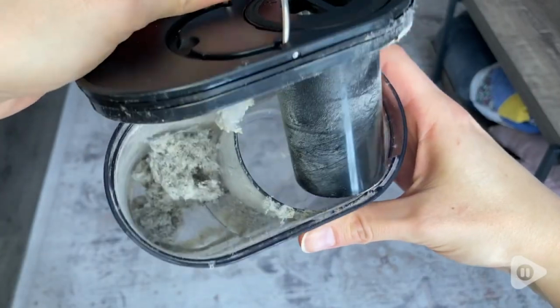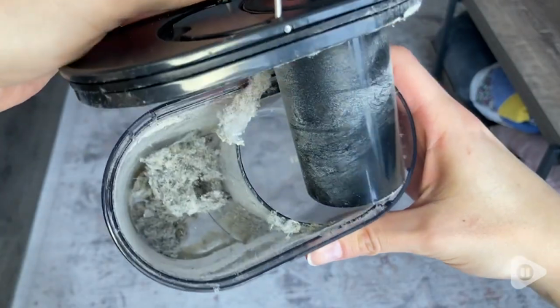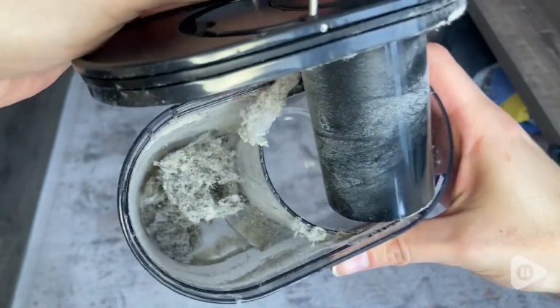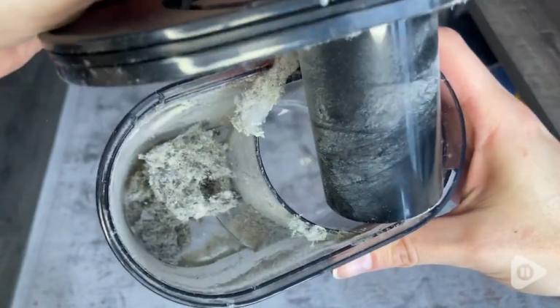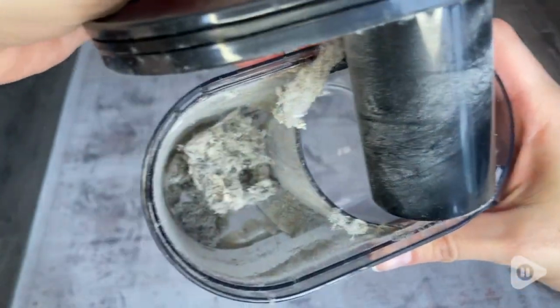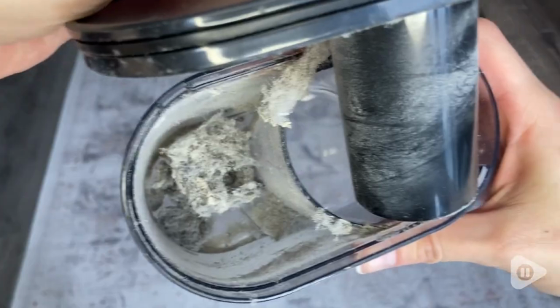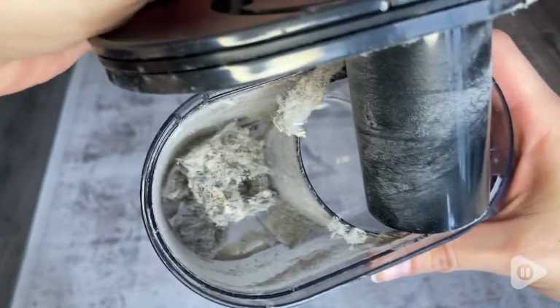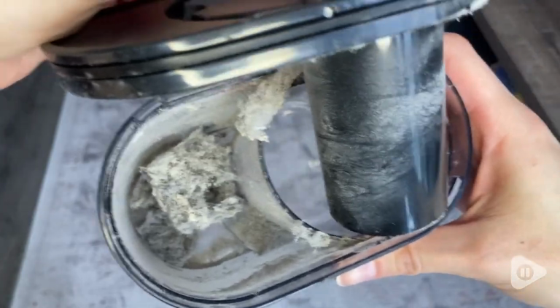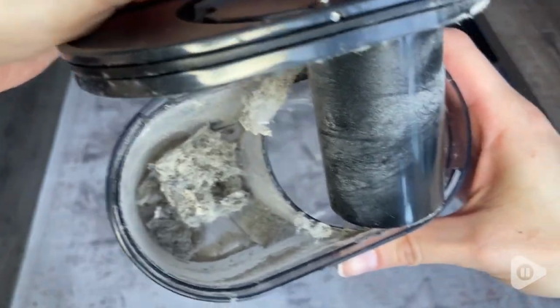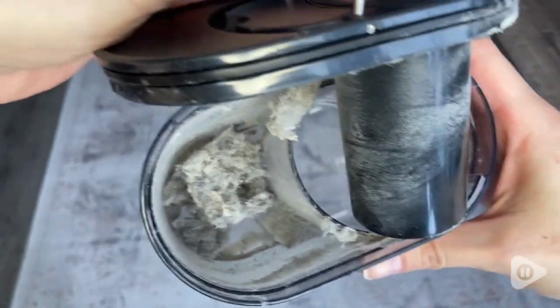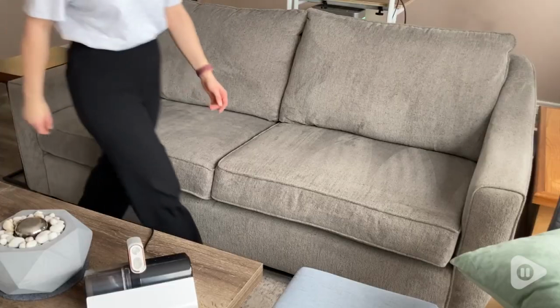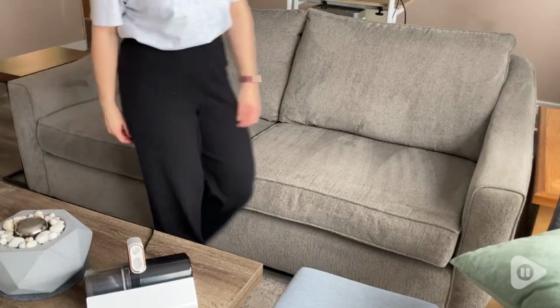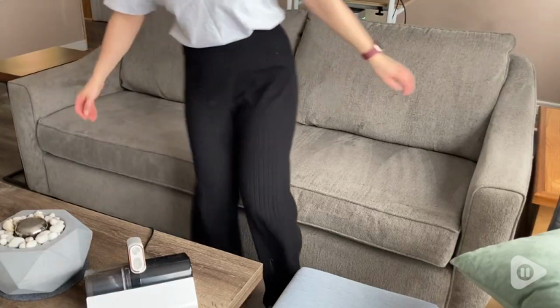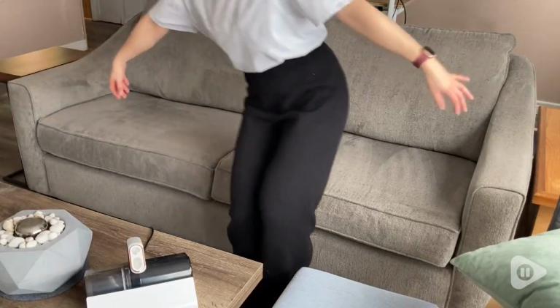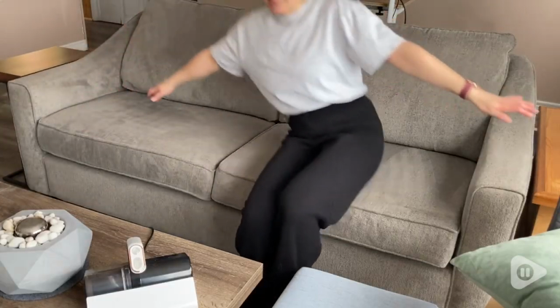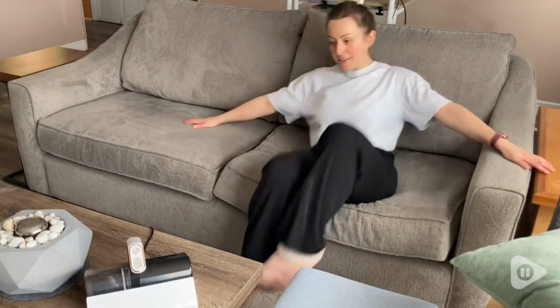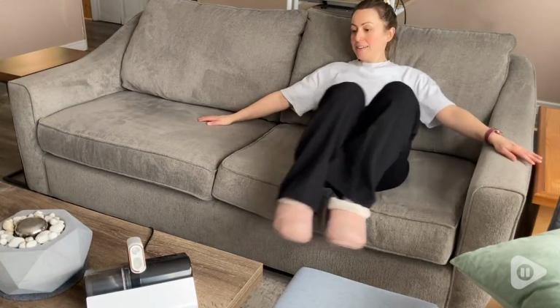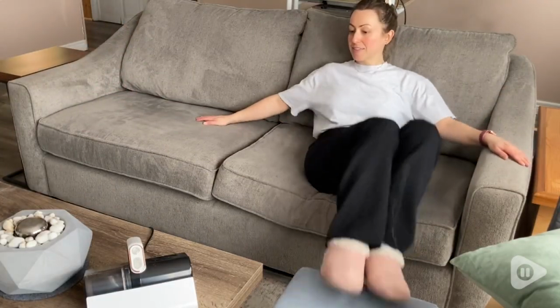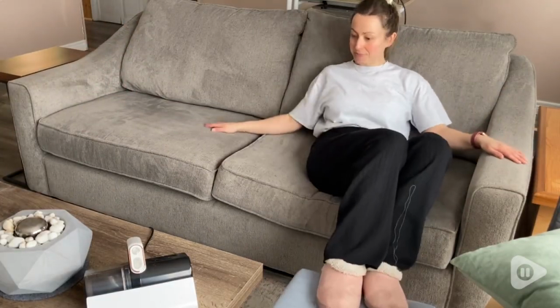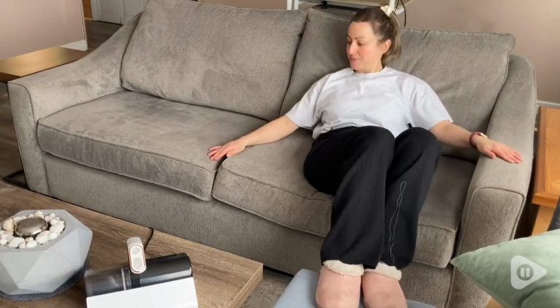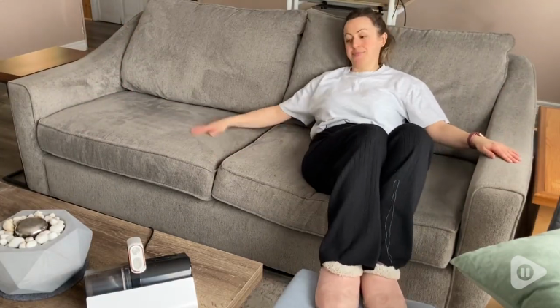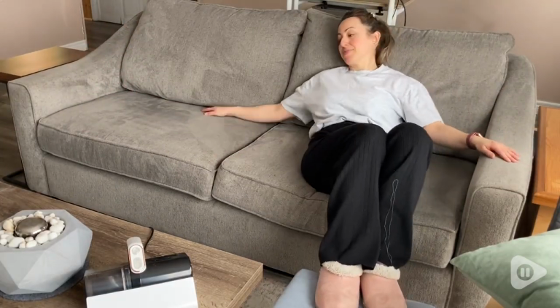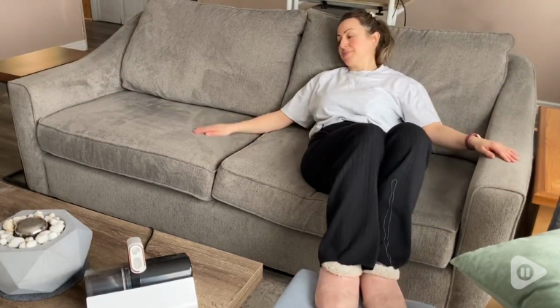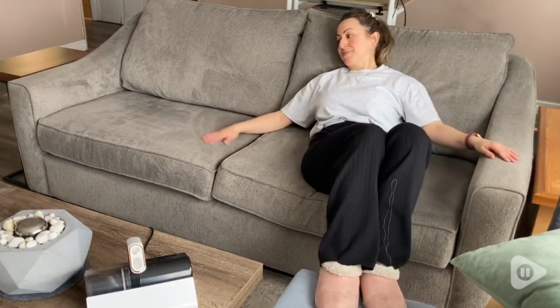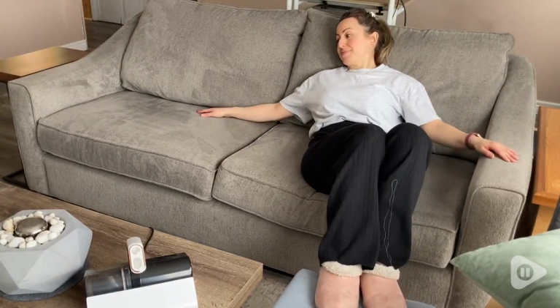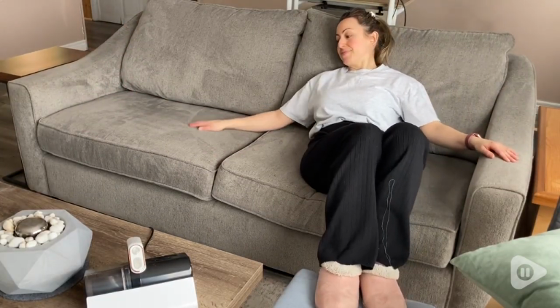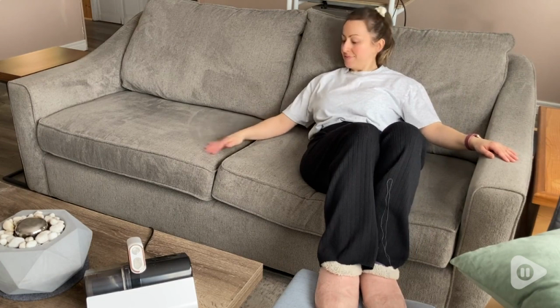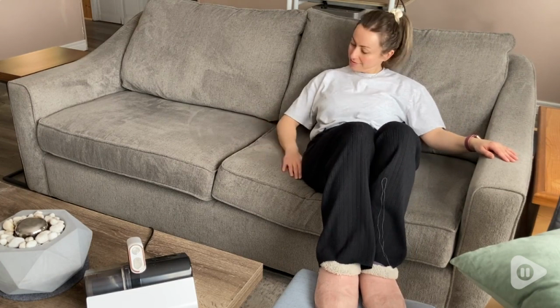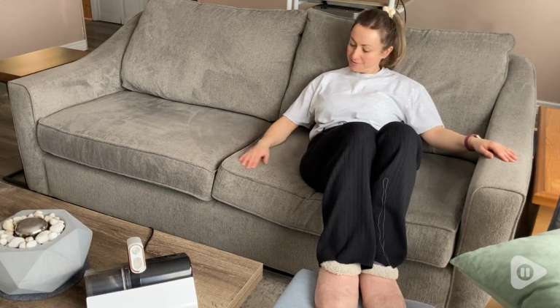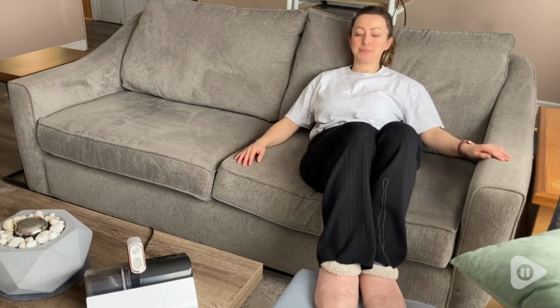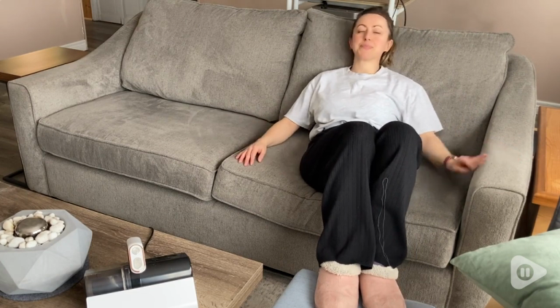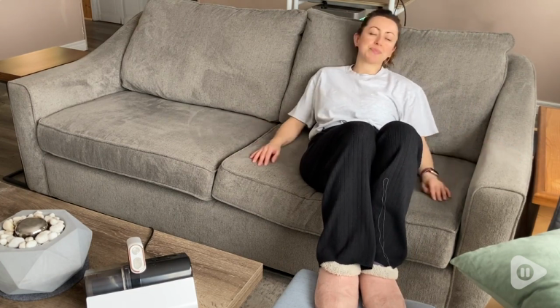After I used it, I just felt so much better about lying on my mattress and sitting on my couch. I just felt like it was so much cleaner.